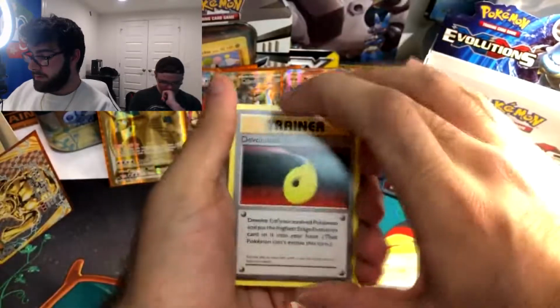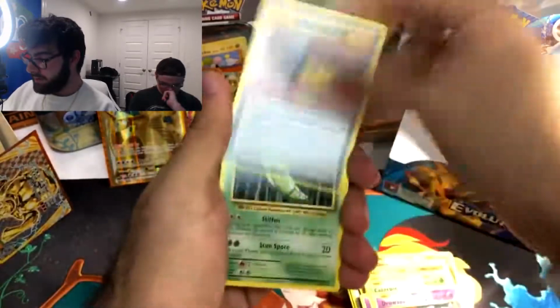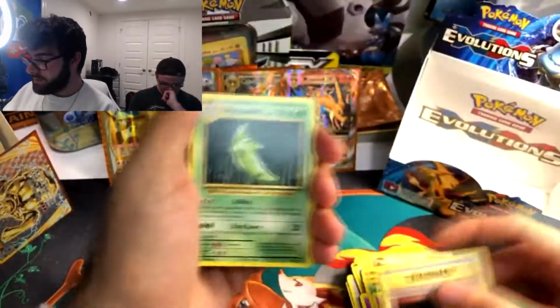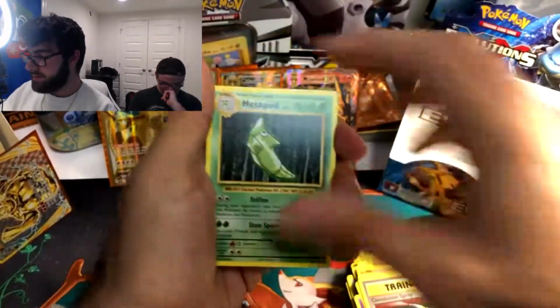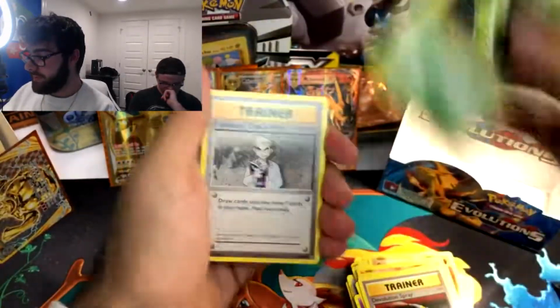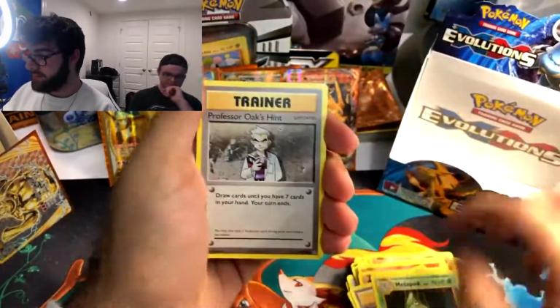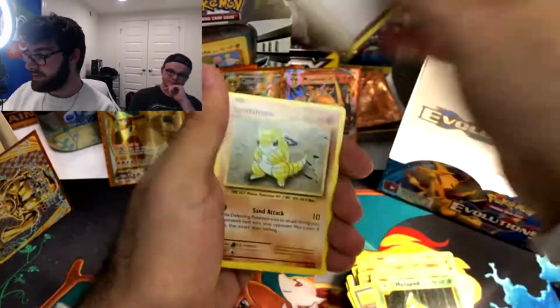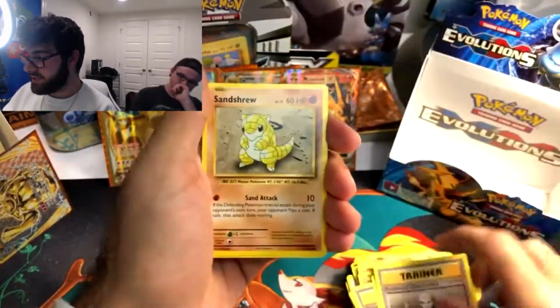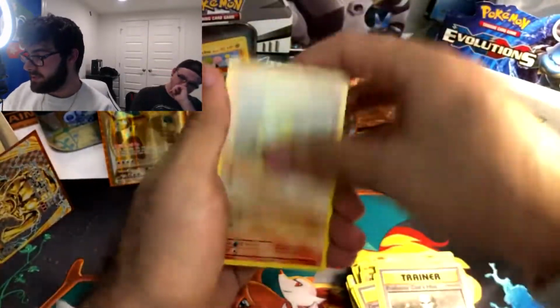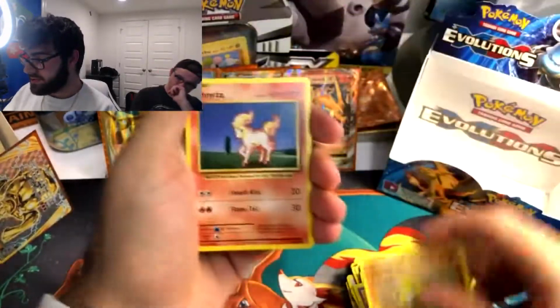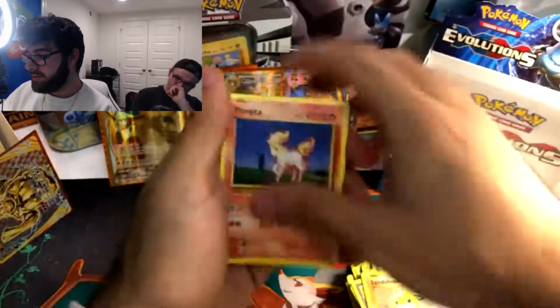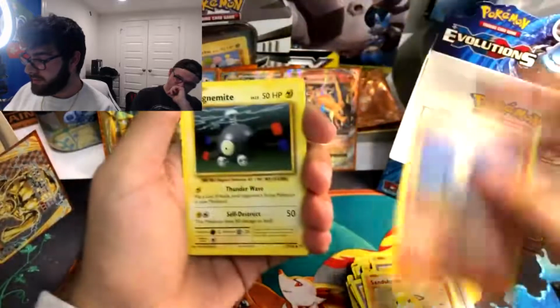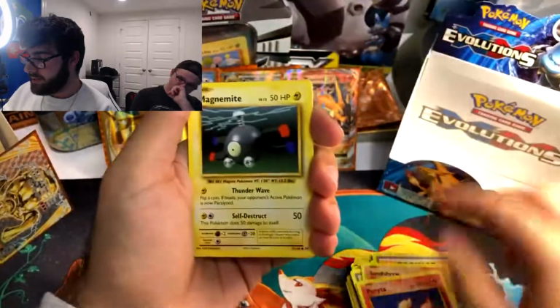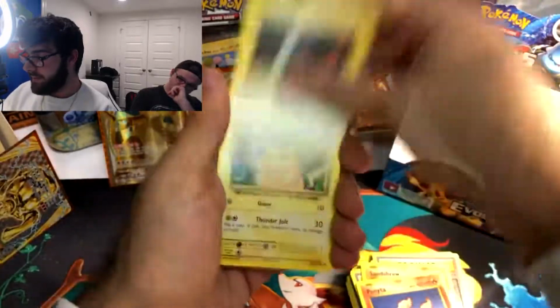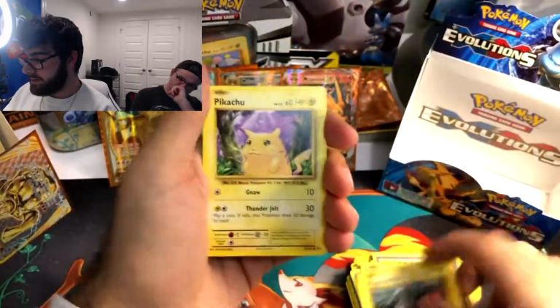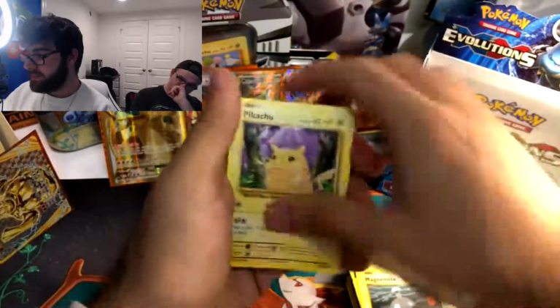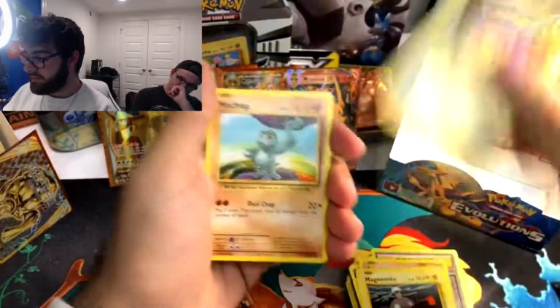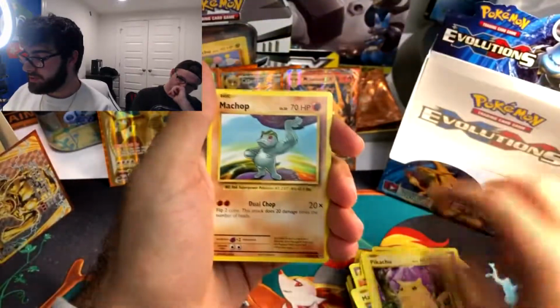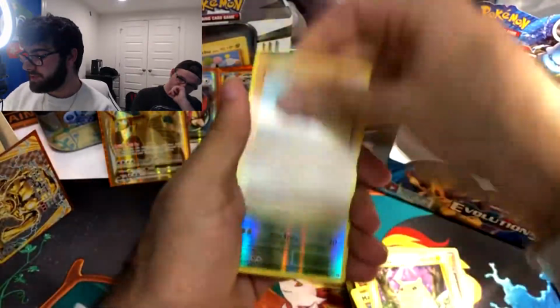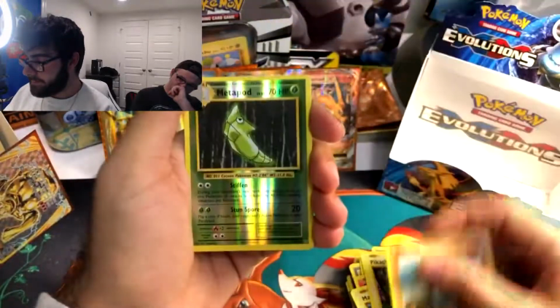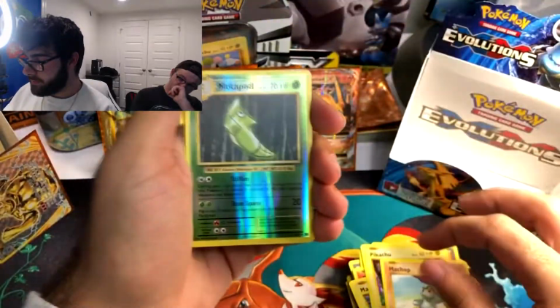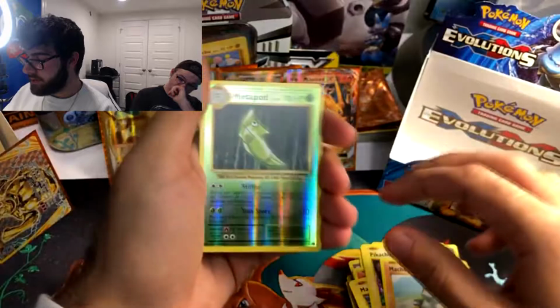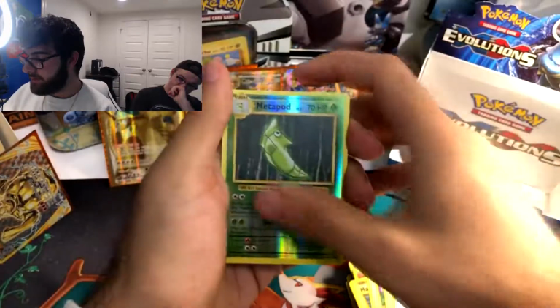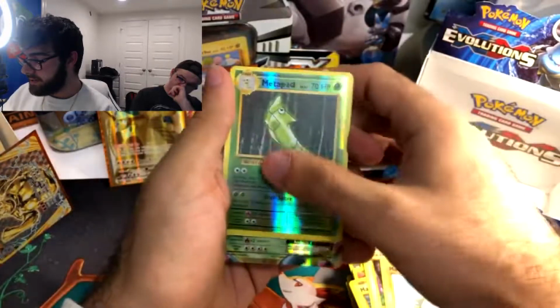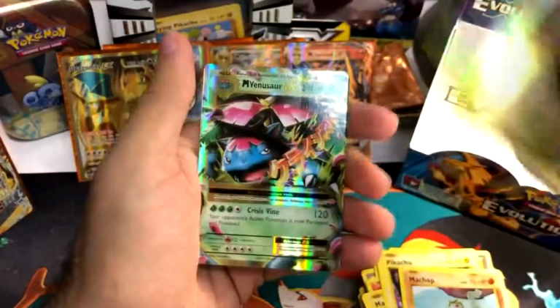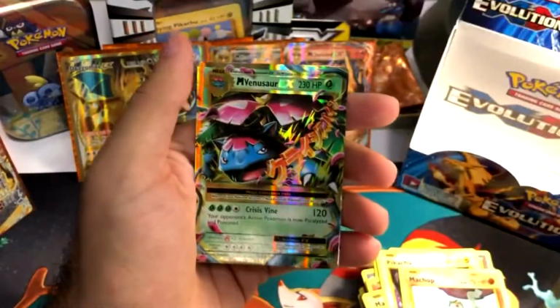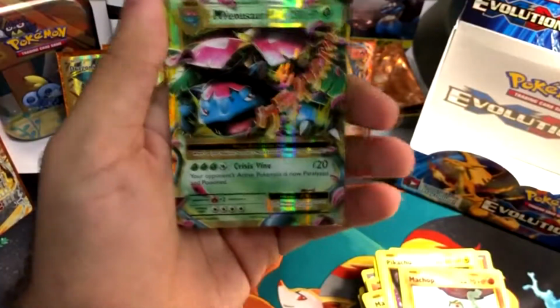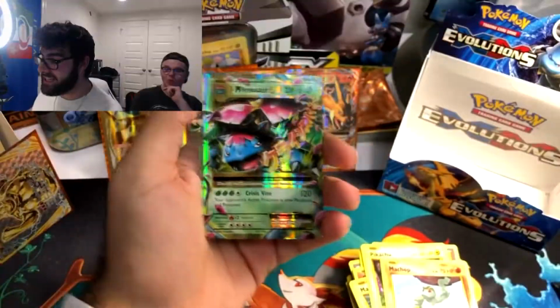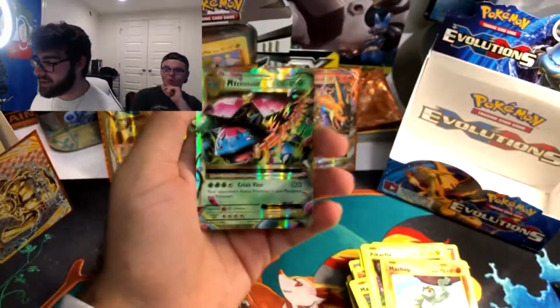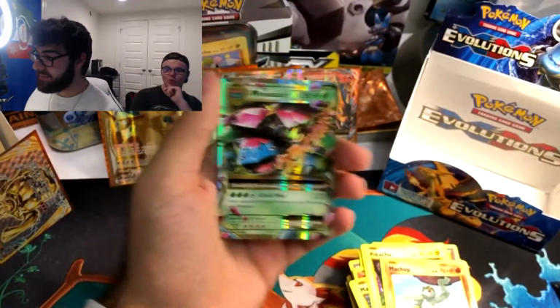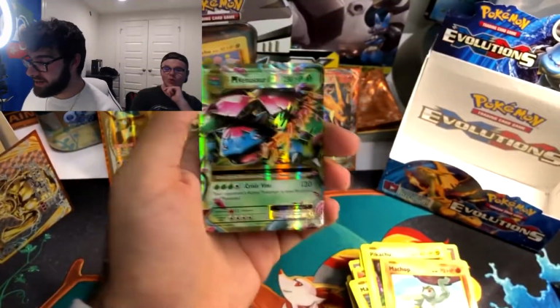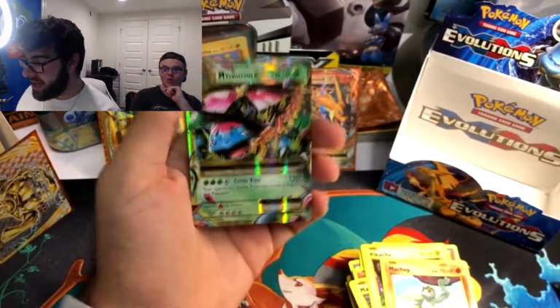De-Evolution Spray, Metapod, Professor Oak's Hint, Sandshrew, Ponyta, Magnemite, Magnemite, Pikachu, Machop. Reverse Holo Metapod.